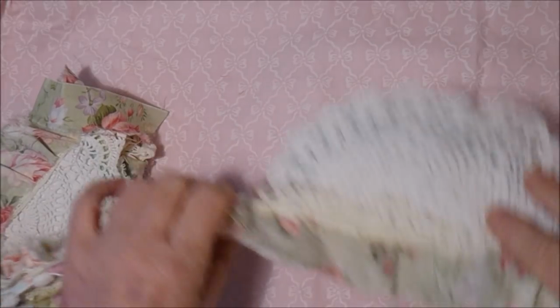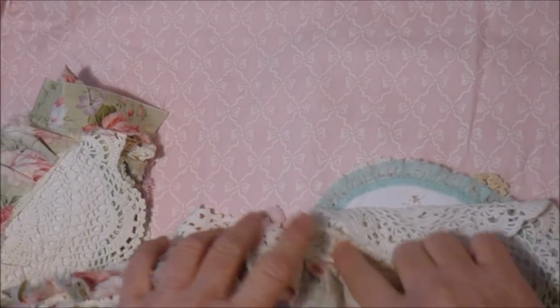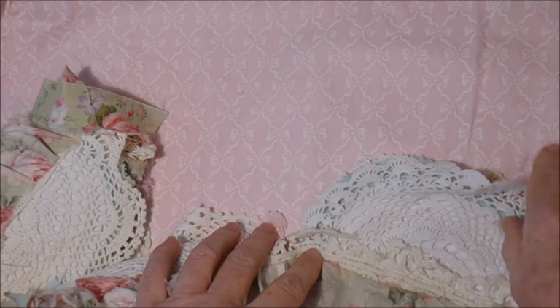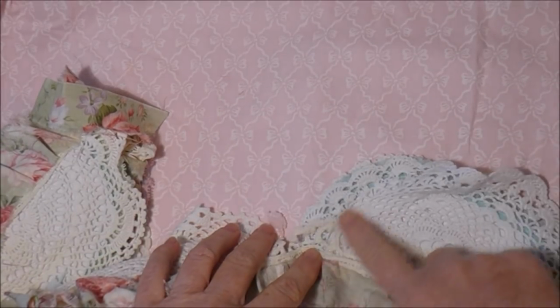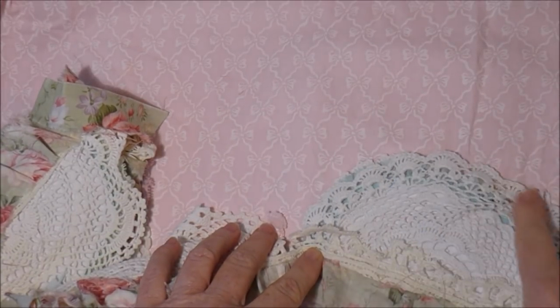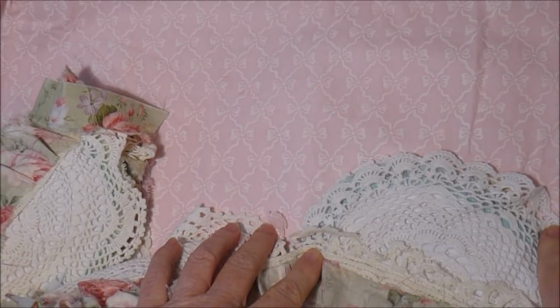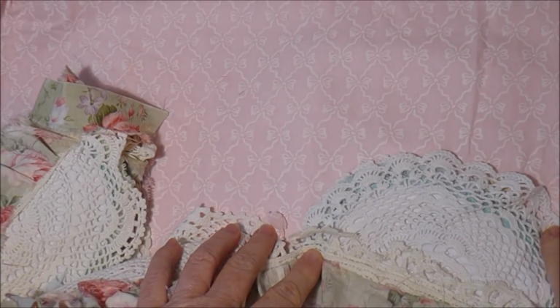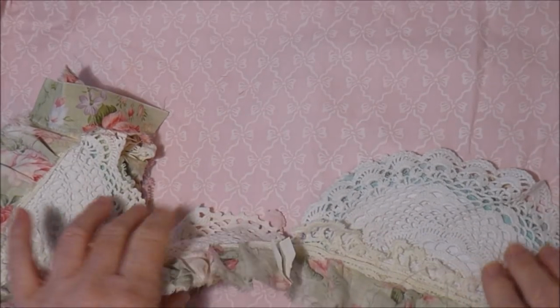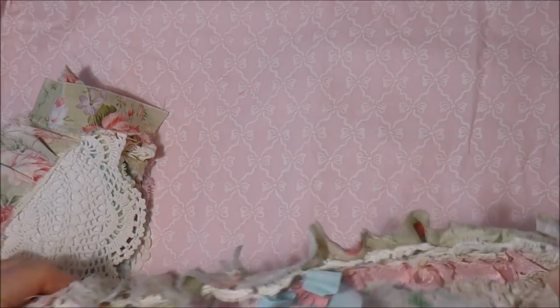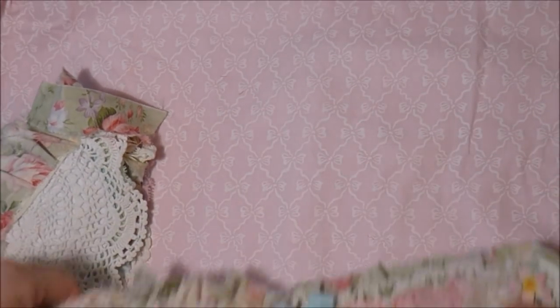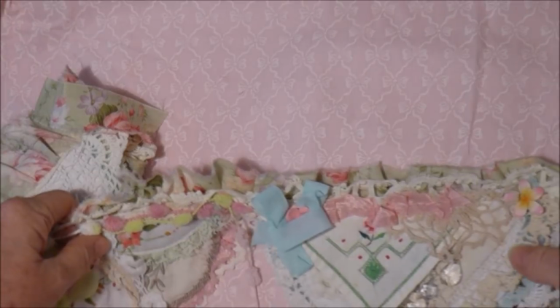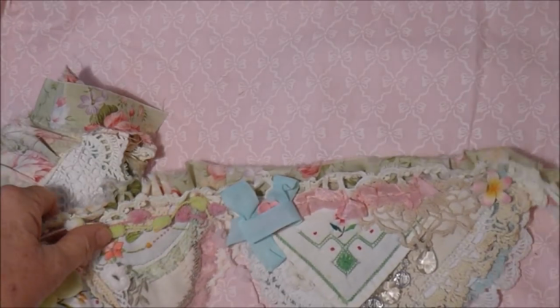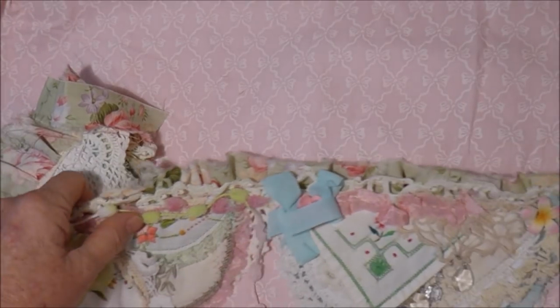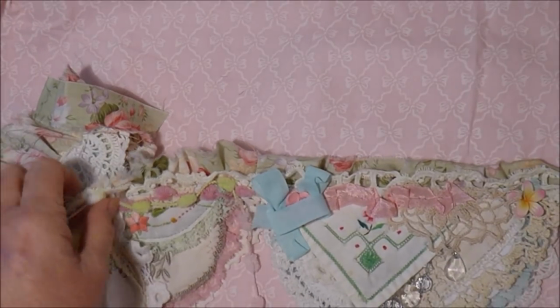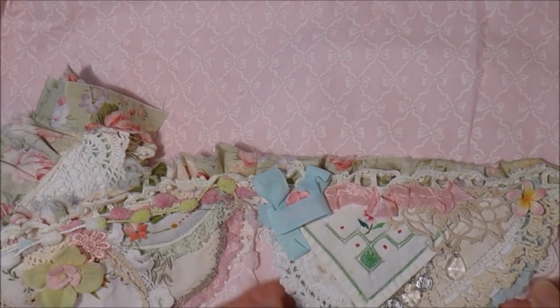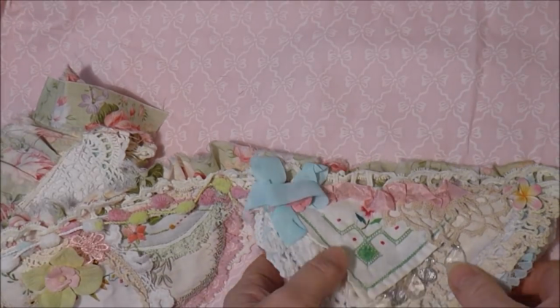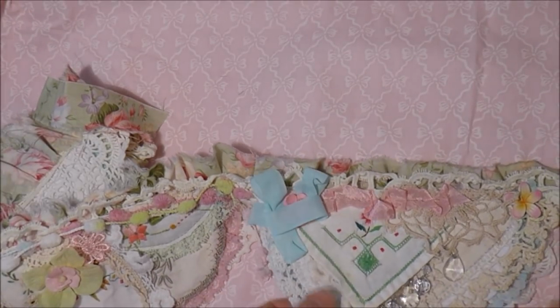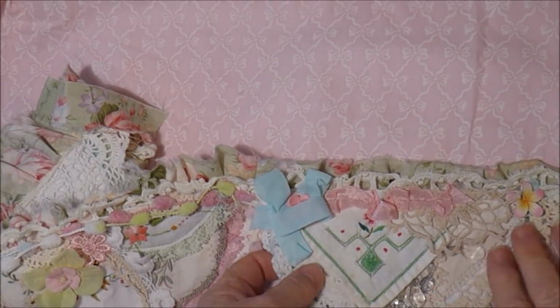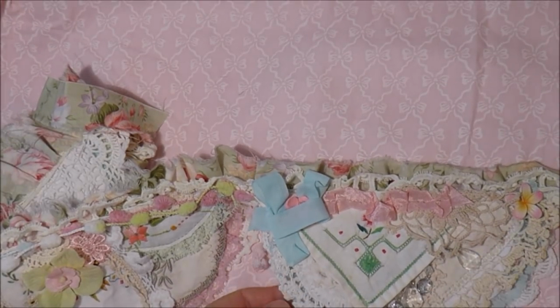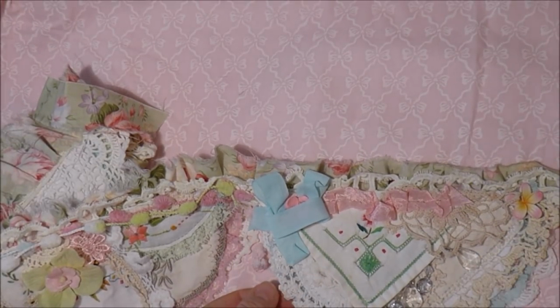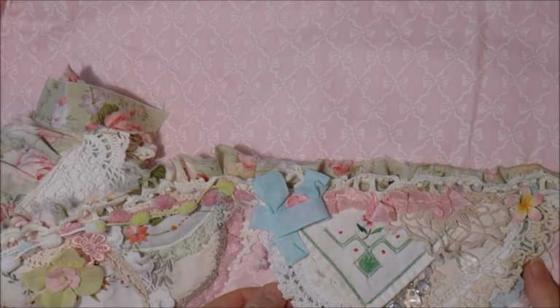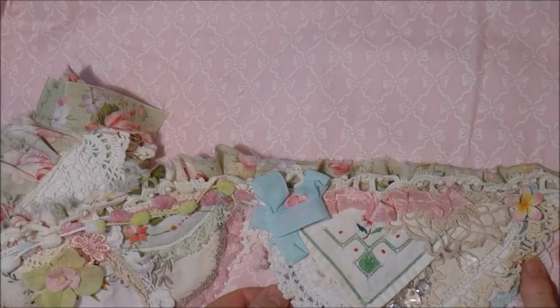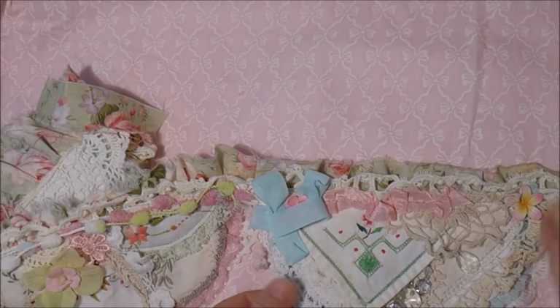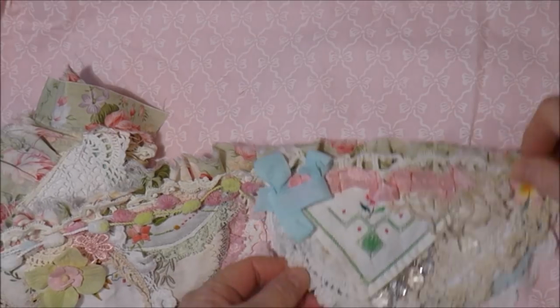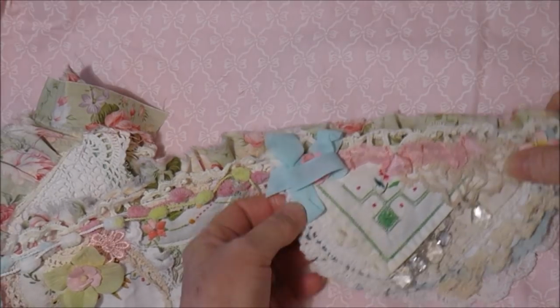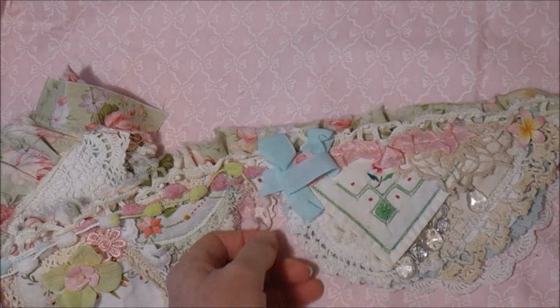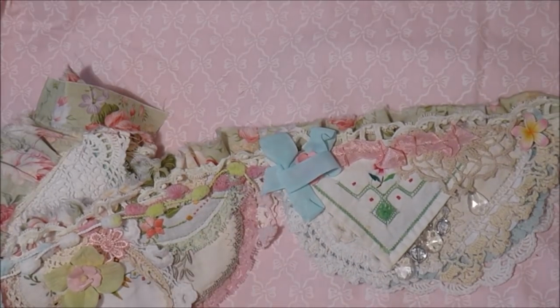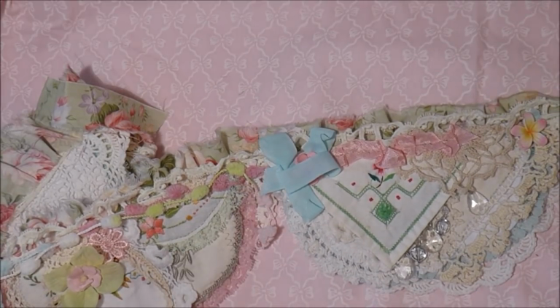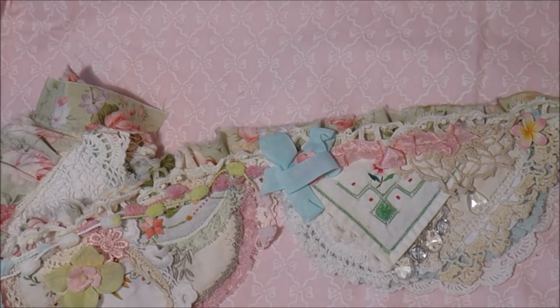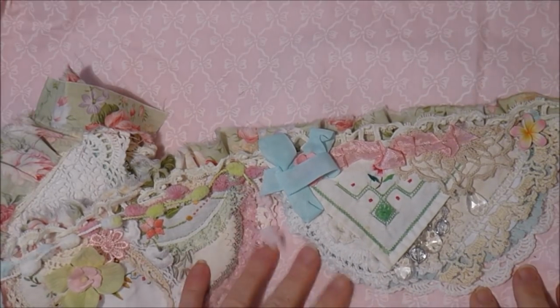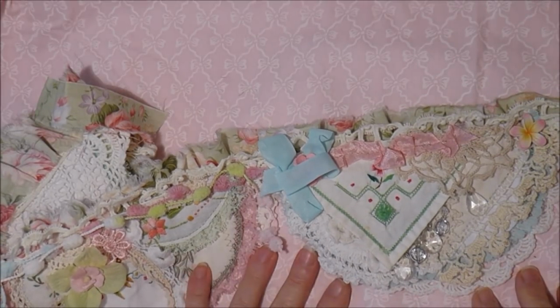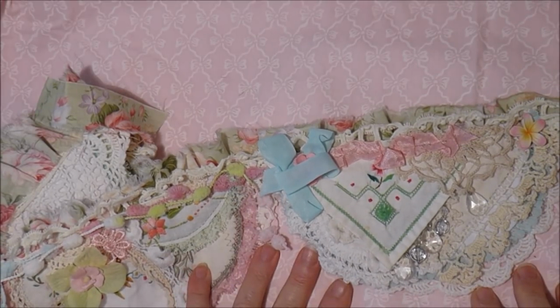The backs of them are done with doilies and then they're laid with a cotton fabric. And then I've used vintage doilies — just crazy quilted, or crazy collaged you could say.